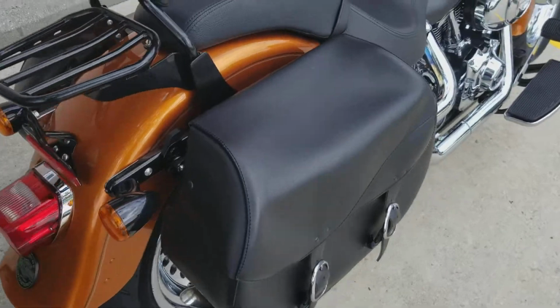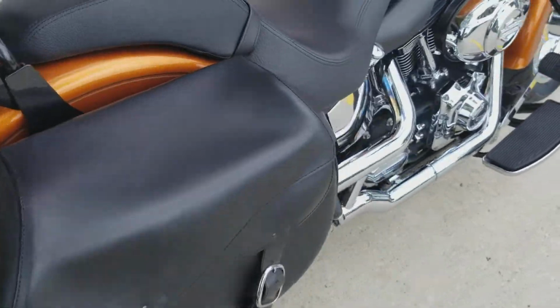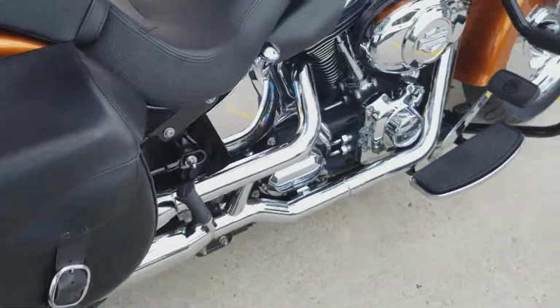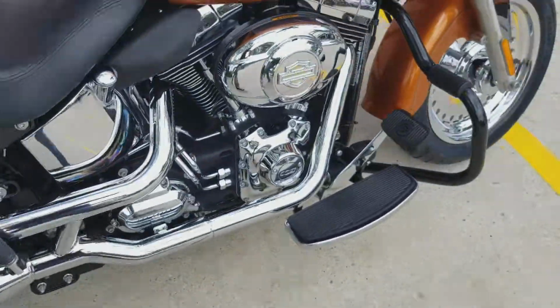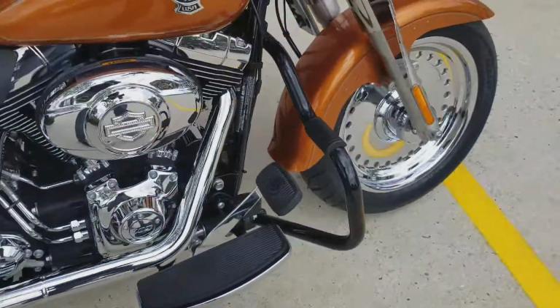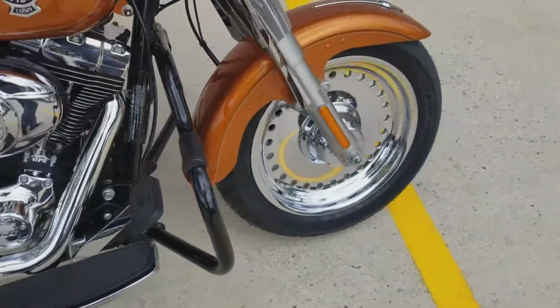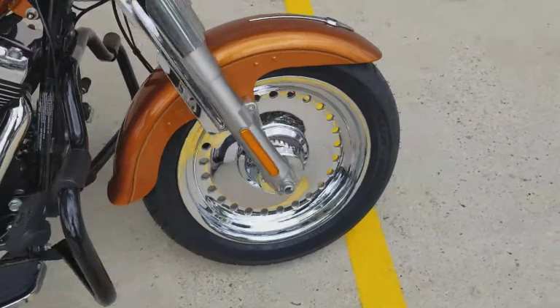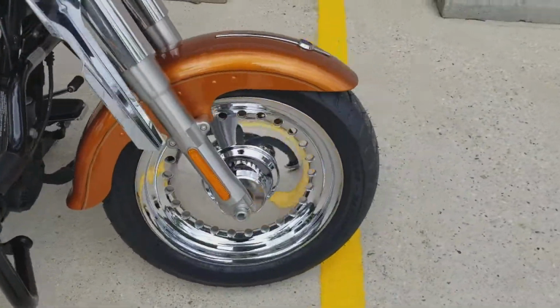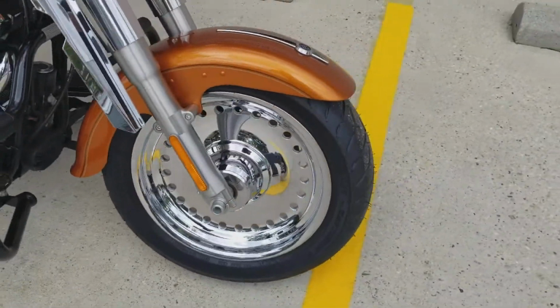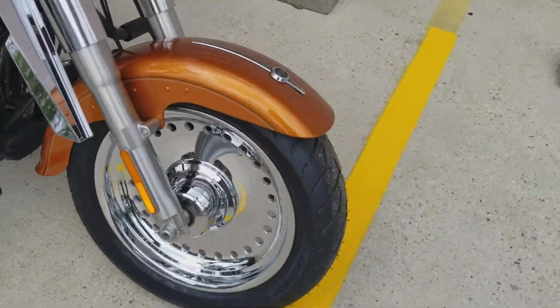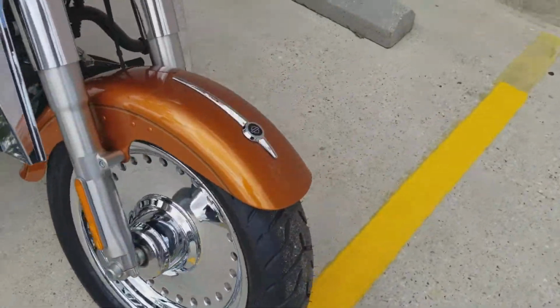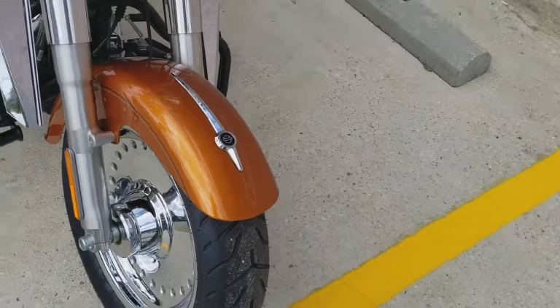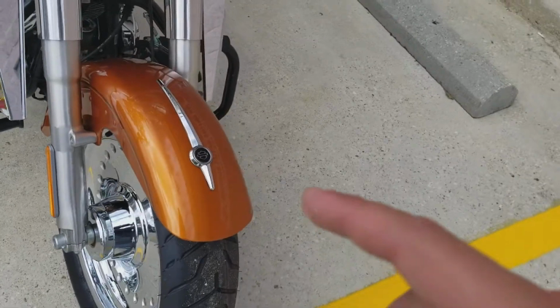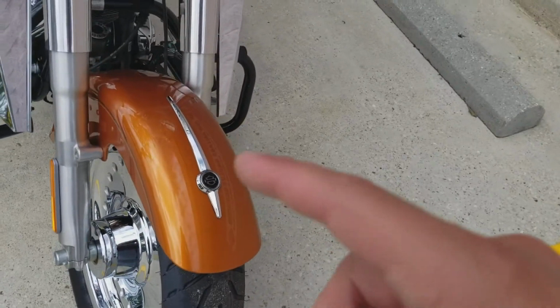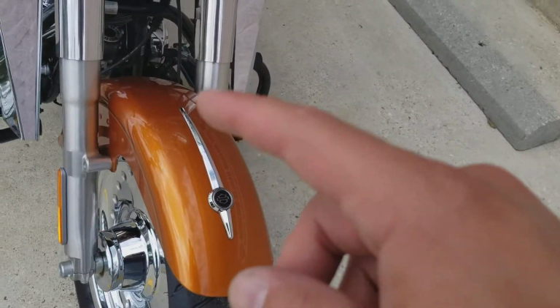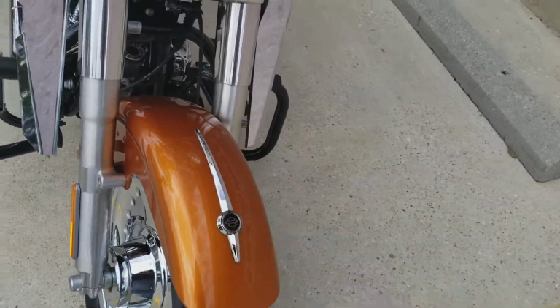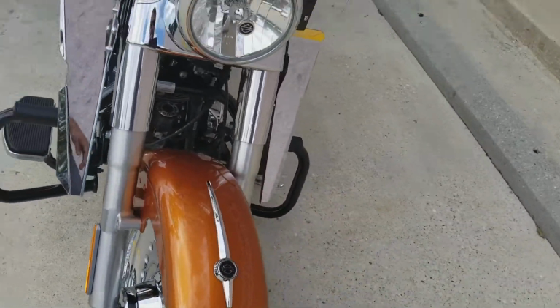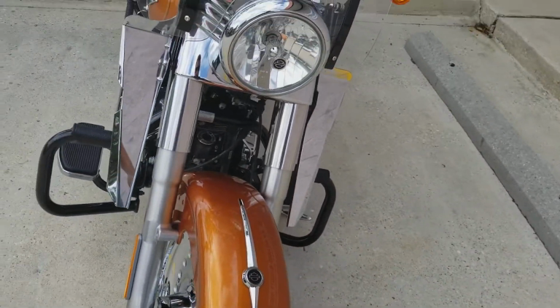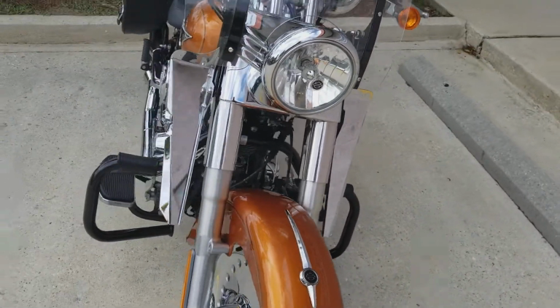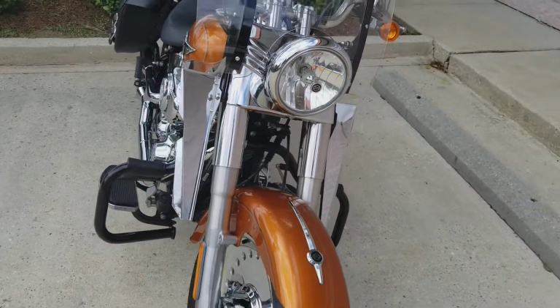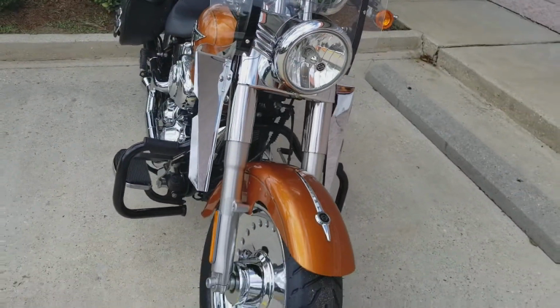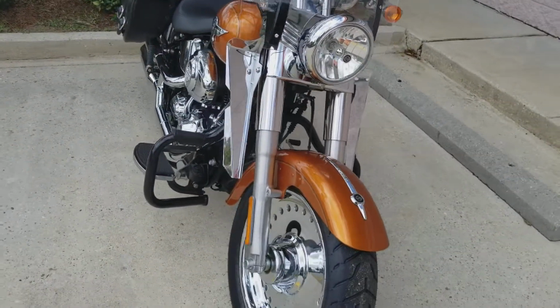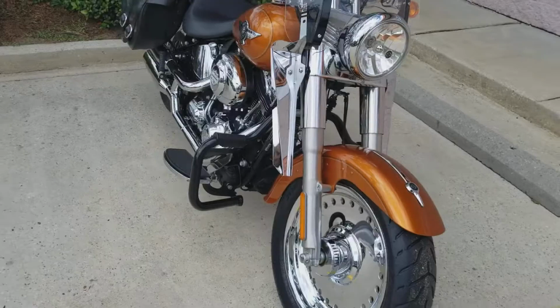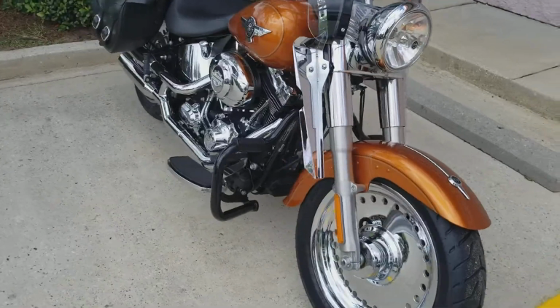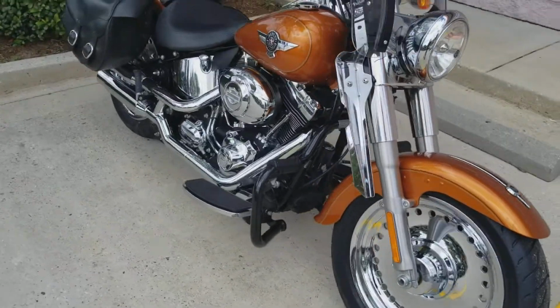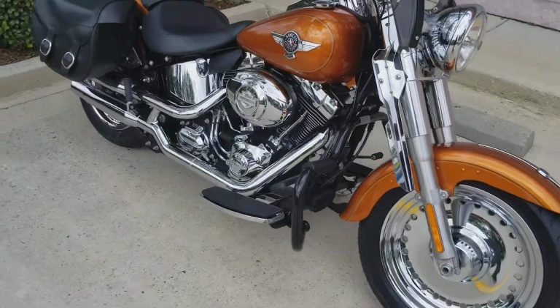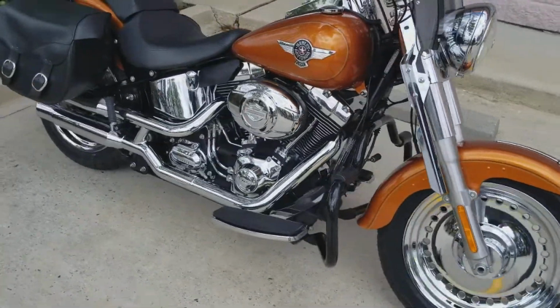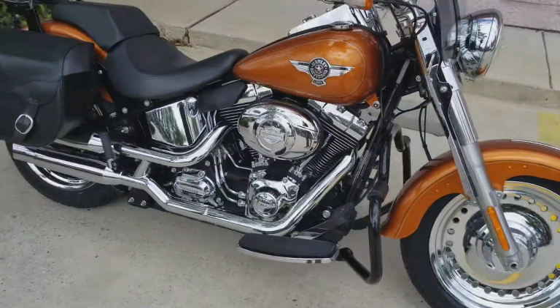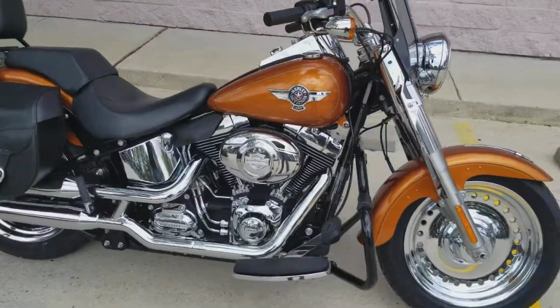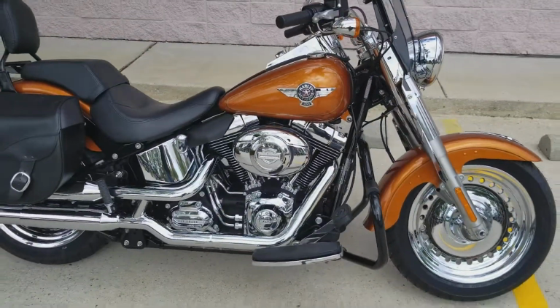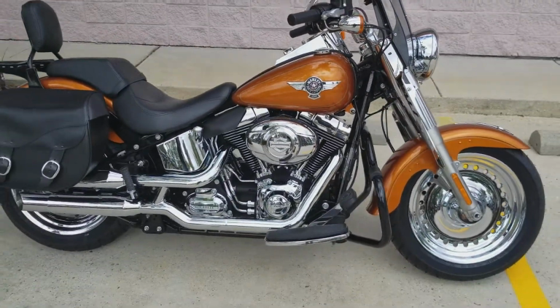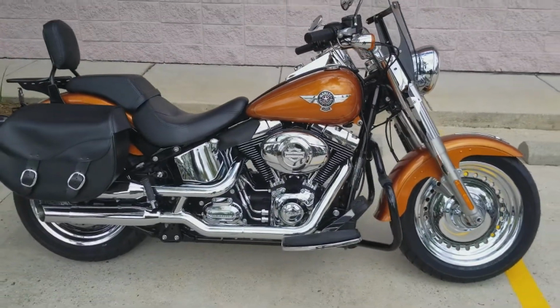It does have the chrome wheel option — very, very nice. The Fat Boy also has some extra accents on it as well. If you're looking for a Fat Boy in great condition with low mileage, this is it. I mean, this thing is just gorgeous.